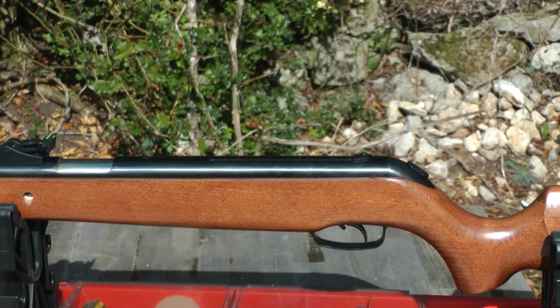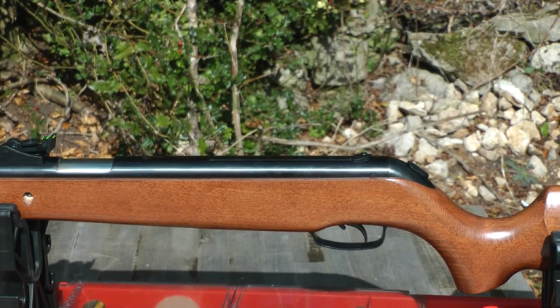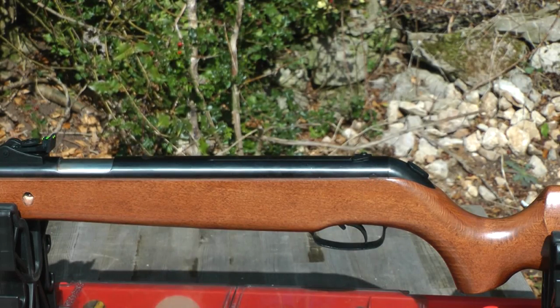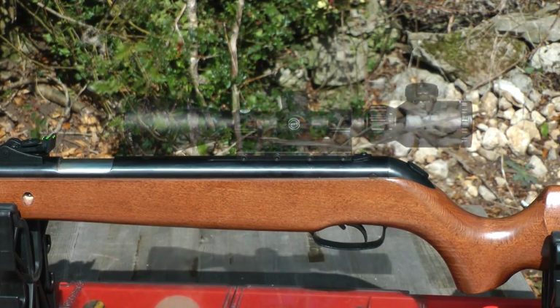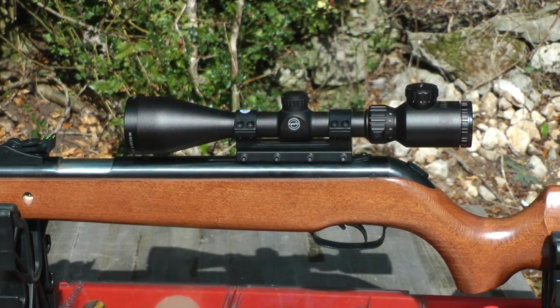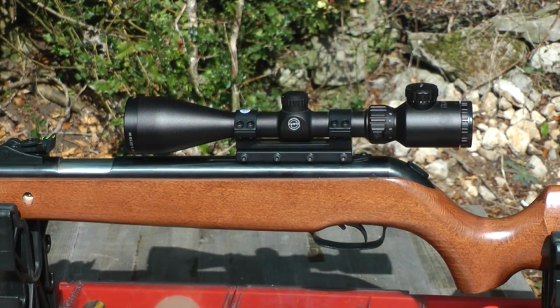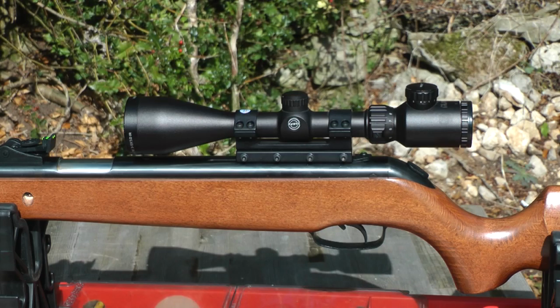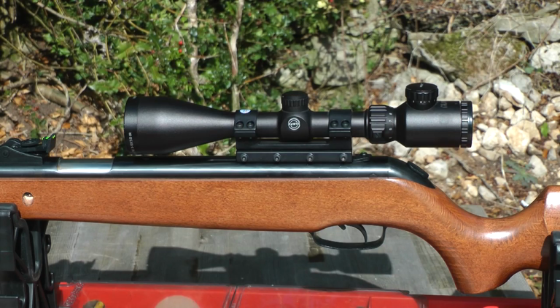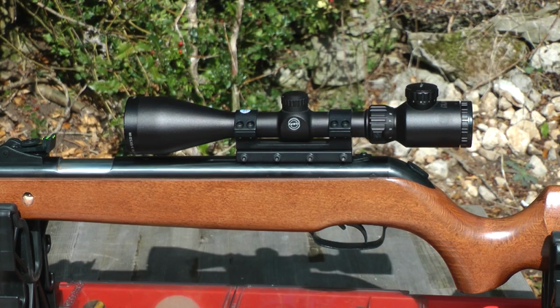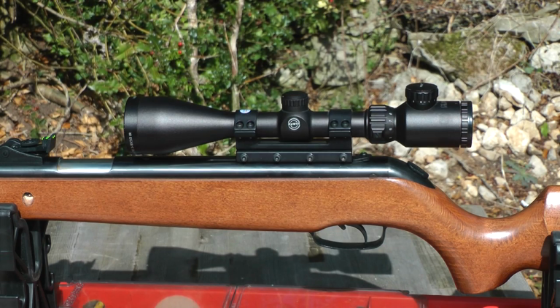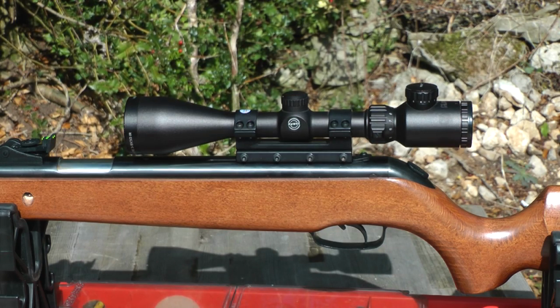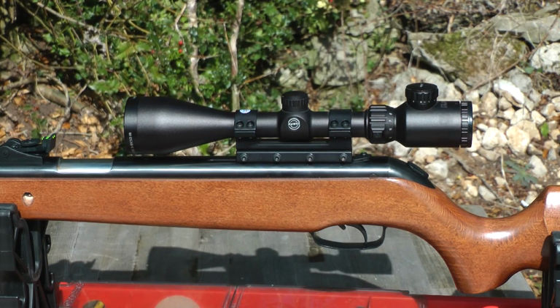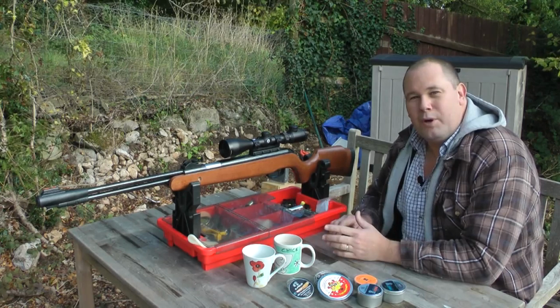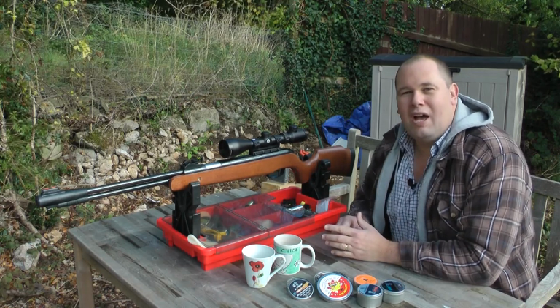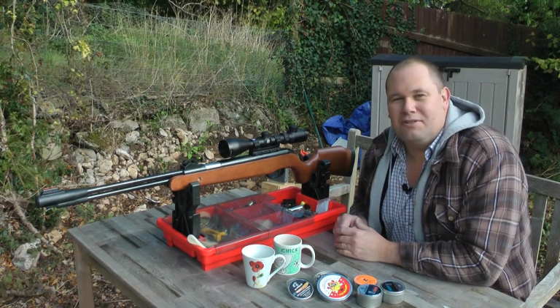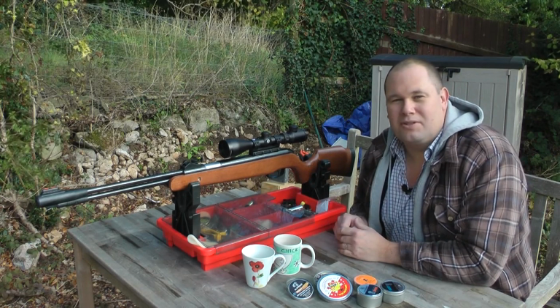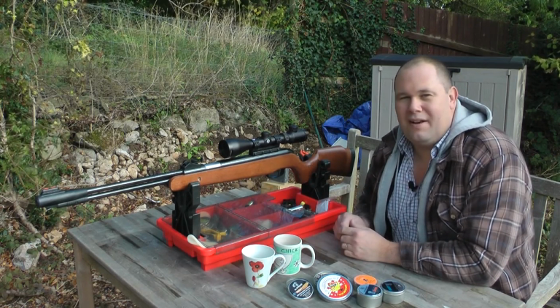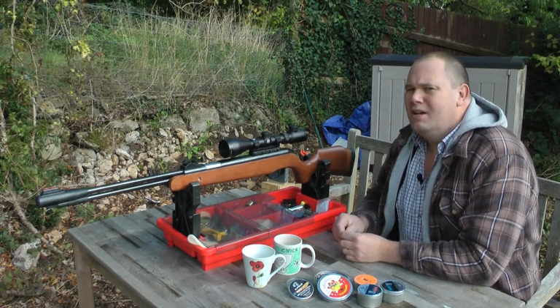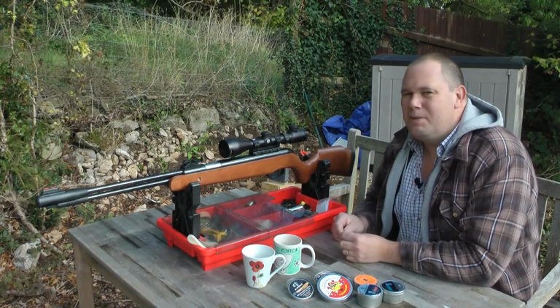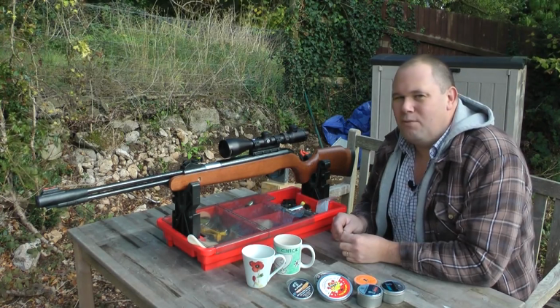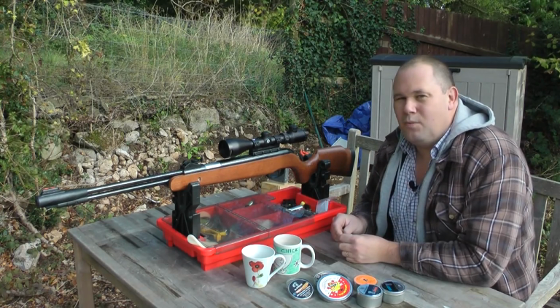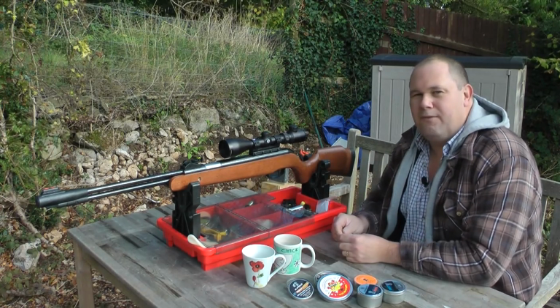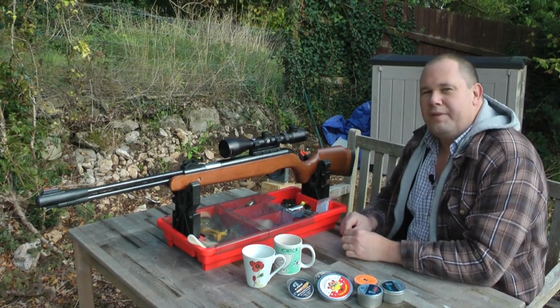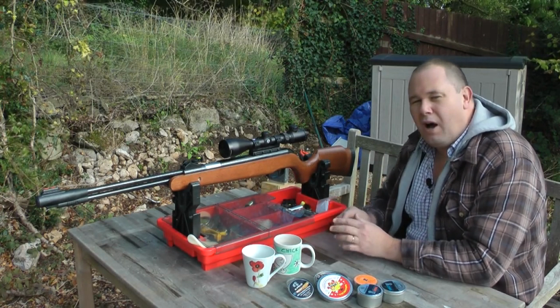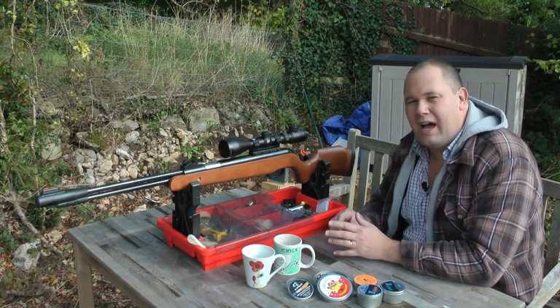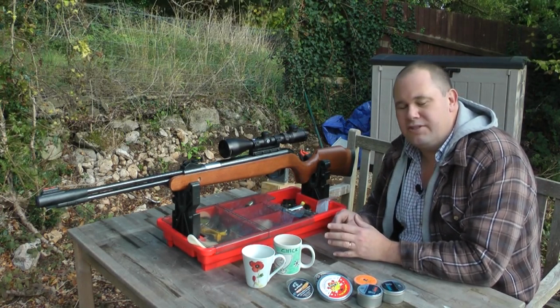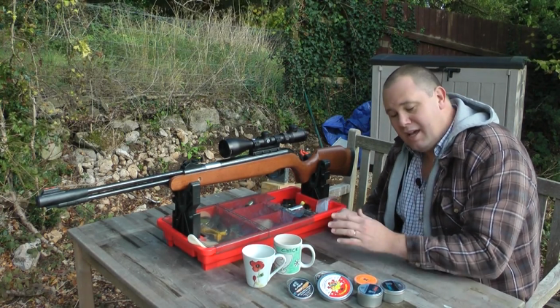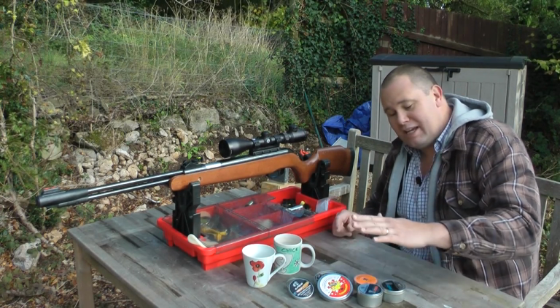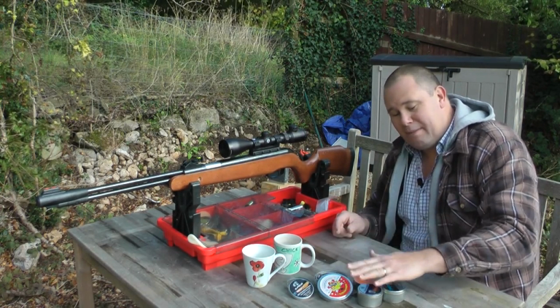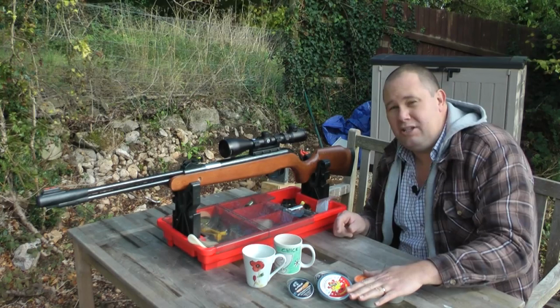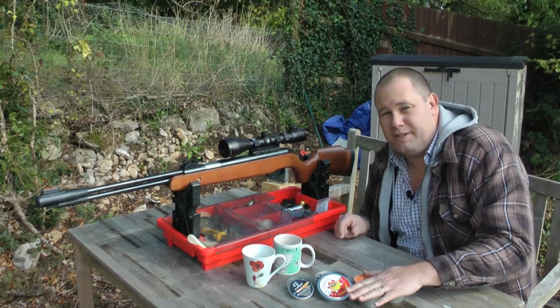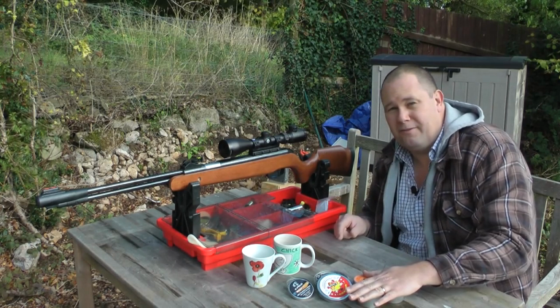Add a quality scope and mount and this rifle really comes alive. We're going to do the accuracy part of the video now, which is the bit everyone's been waiting for, and as part of that I'm going to tell you about pellet choice with this rifle.